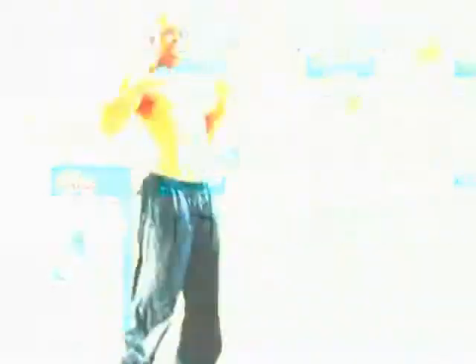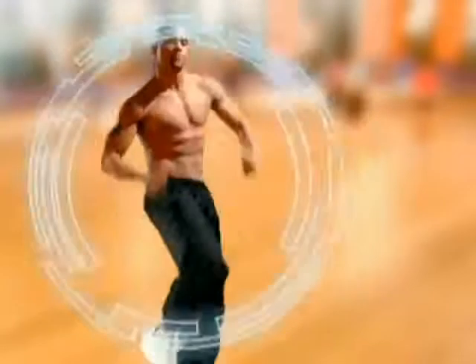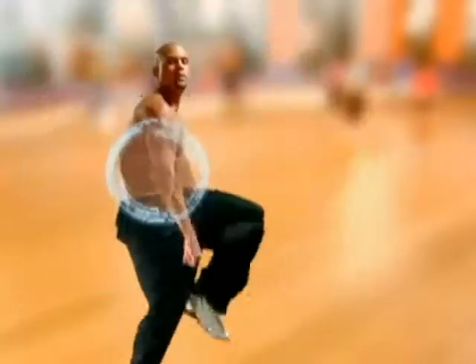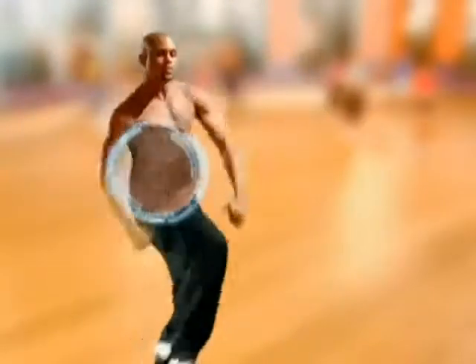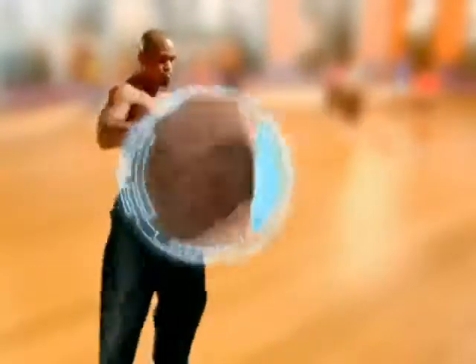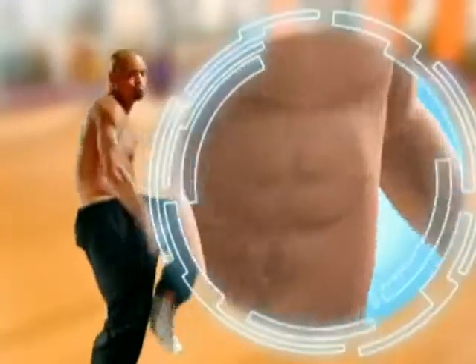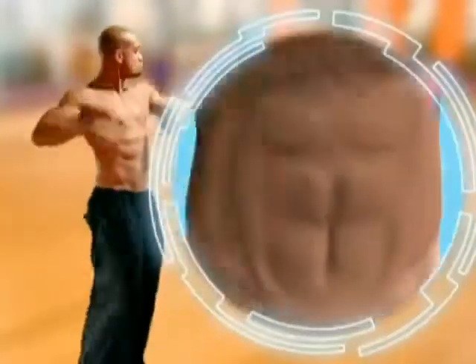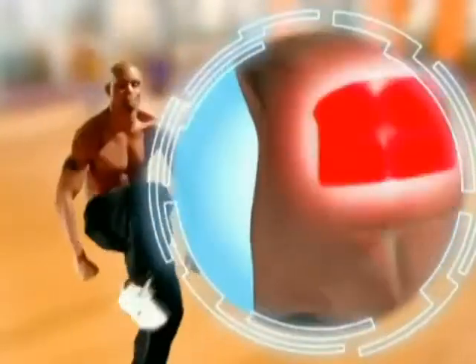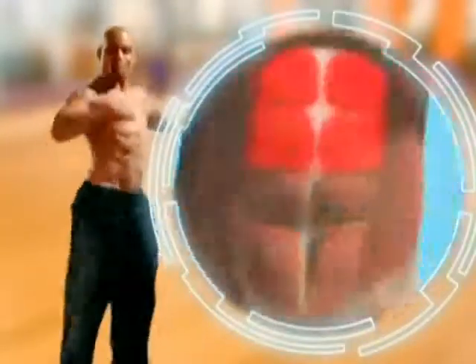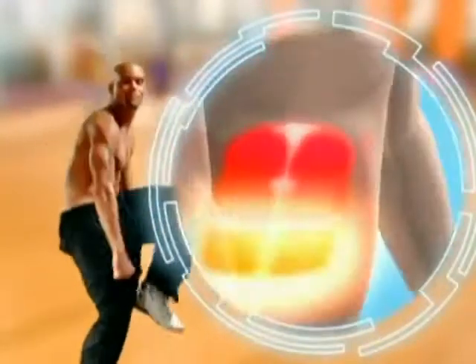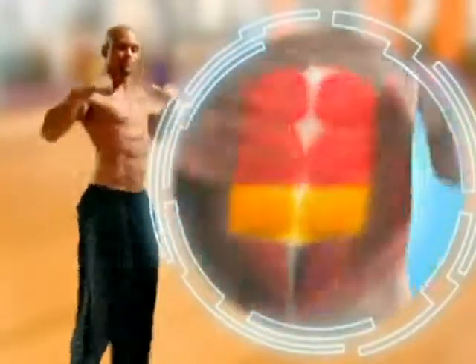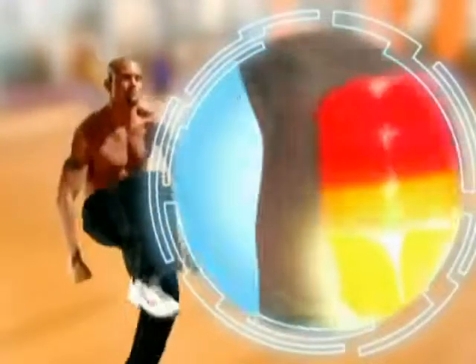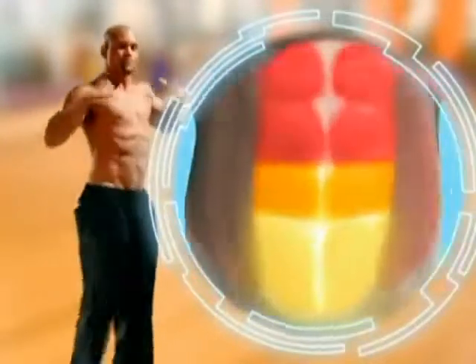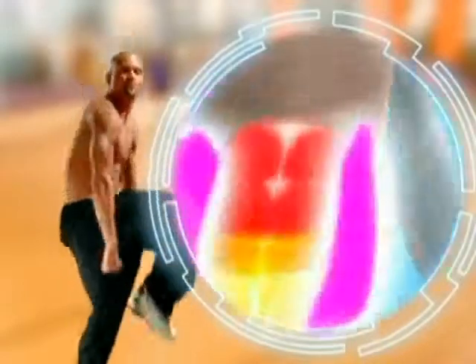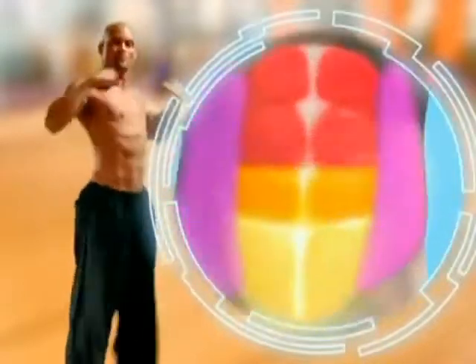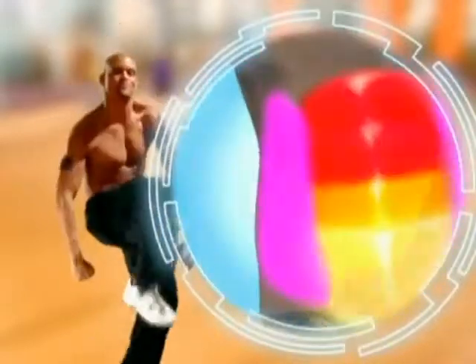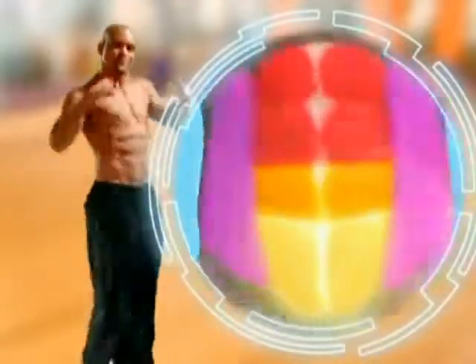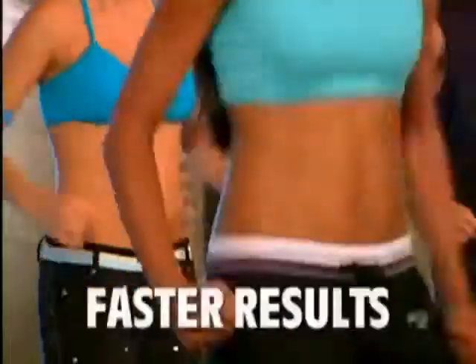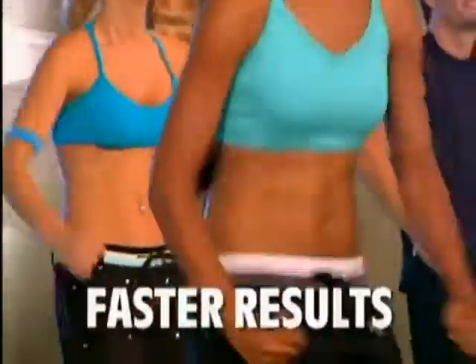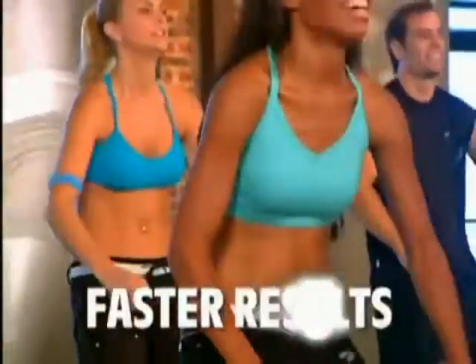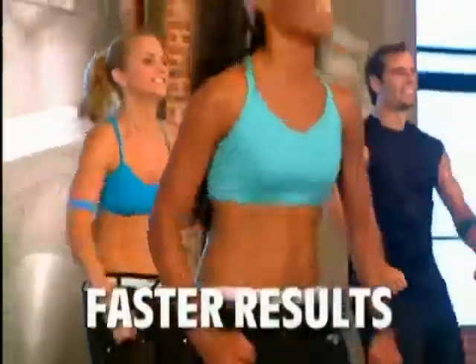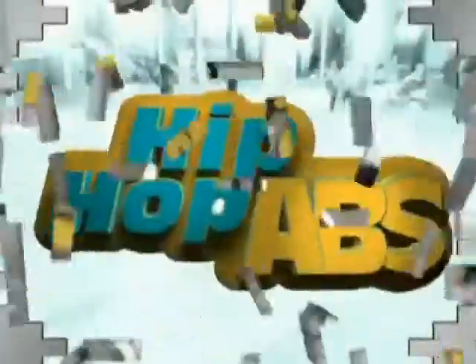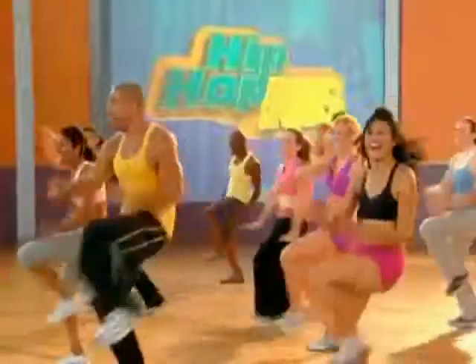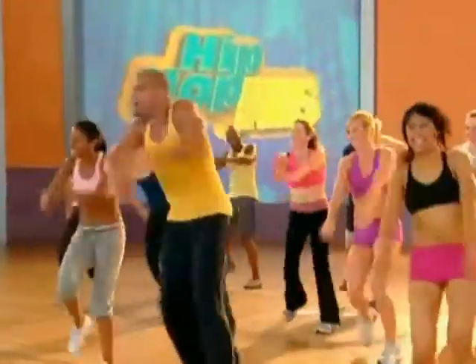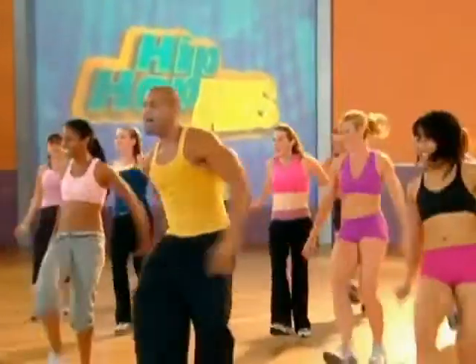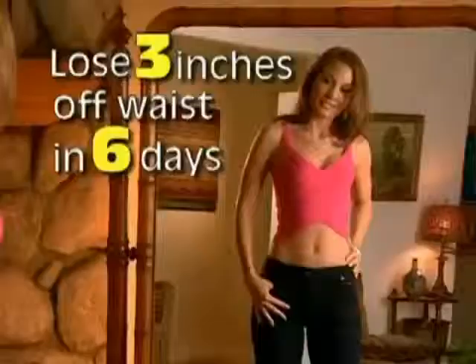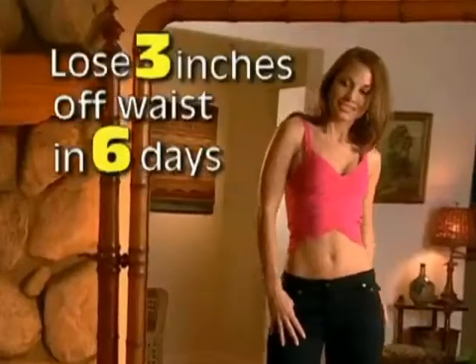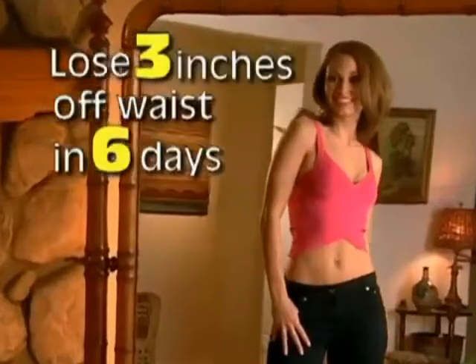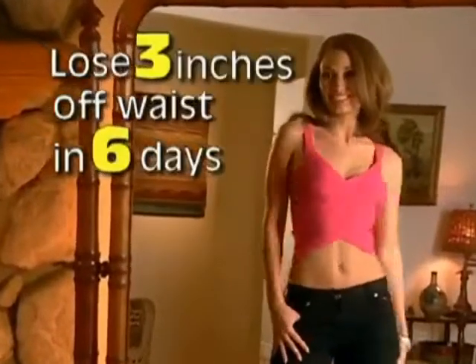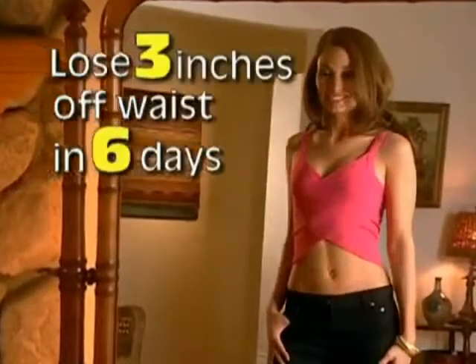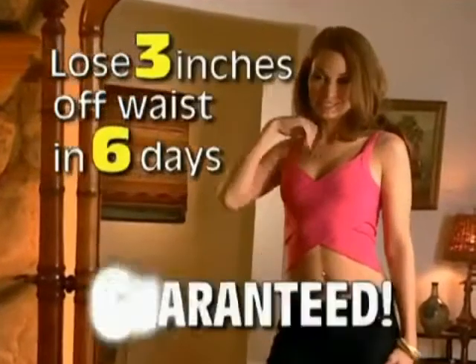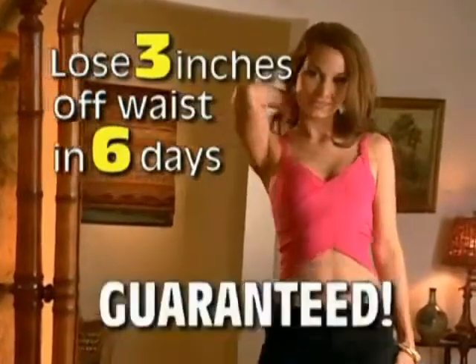Using tilt, tuck, and tighten, you'll activate your upper abs, middle abs, lower abs, and obliques at the same time, so you get better, faster results. It's so powerful, you can lose three inches off your waist in the first six days, guaranteed.